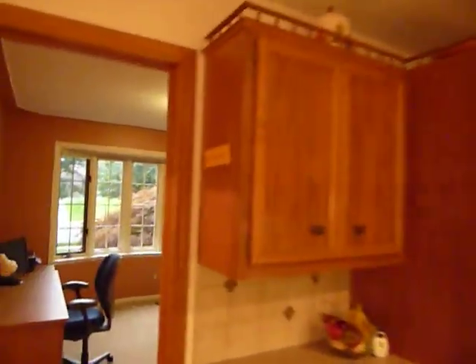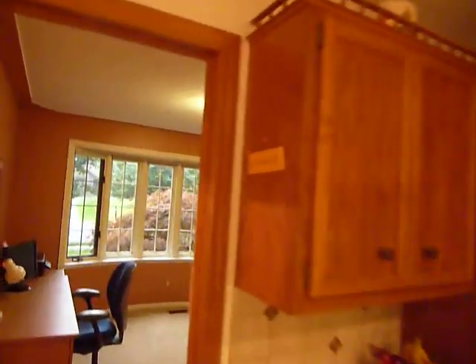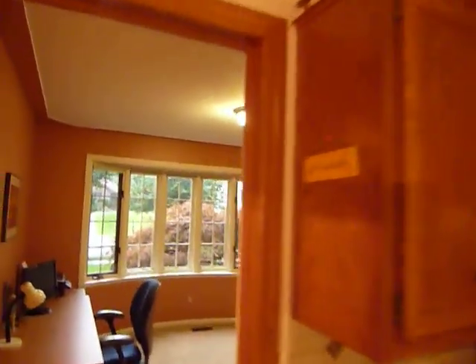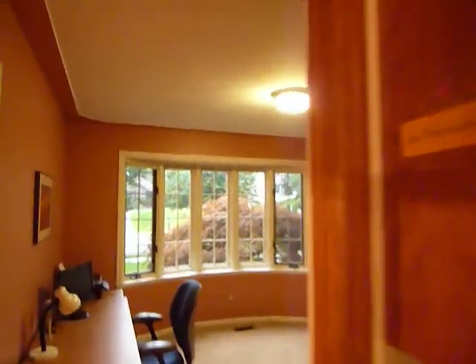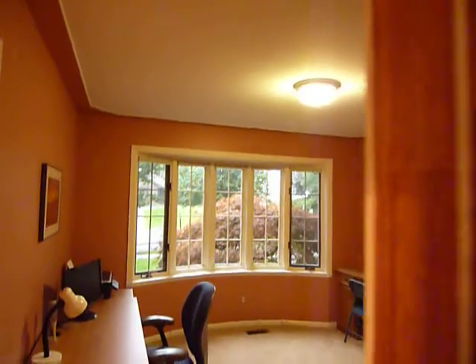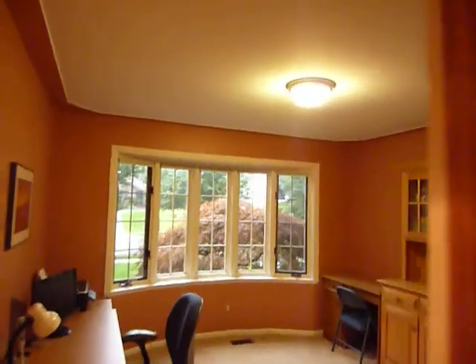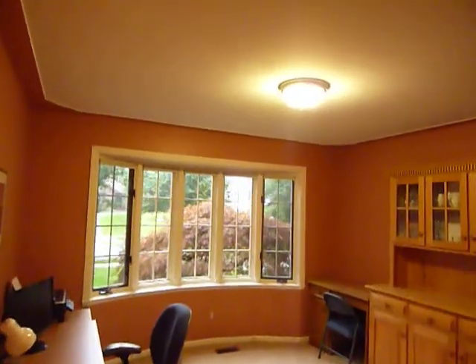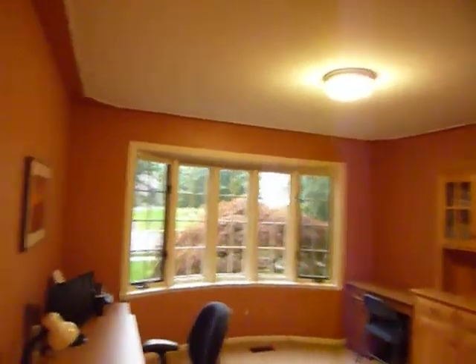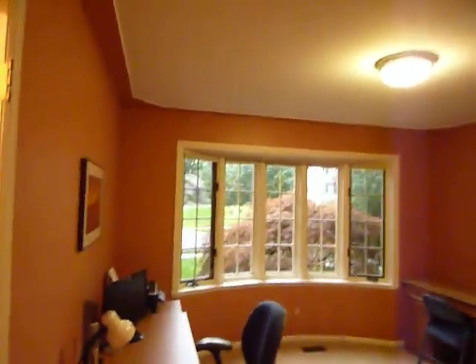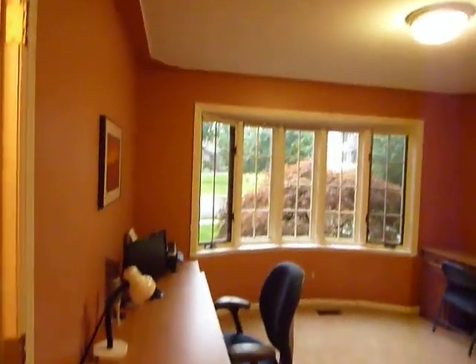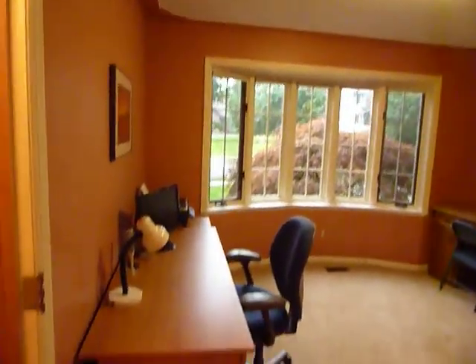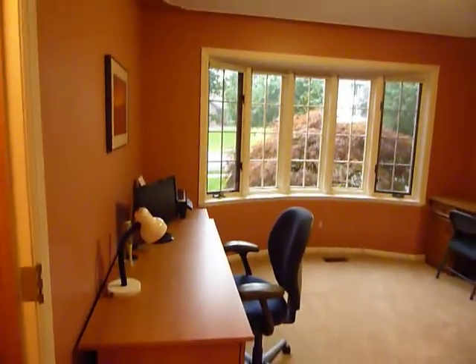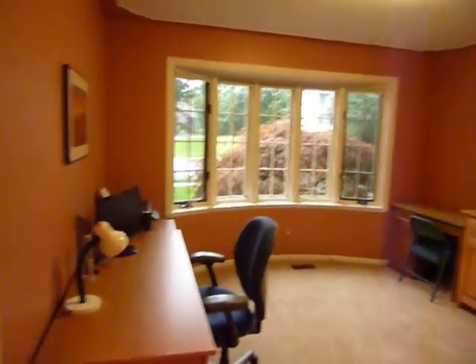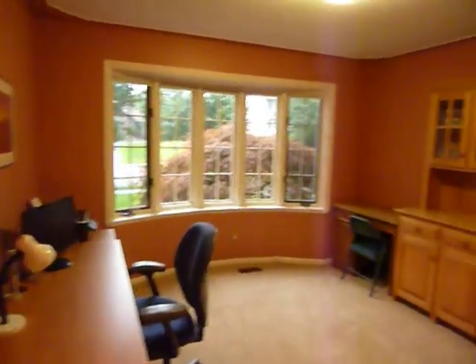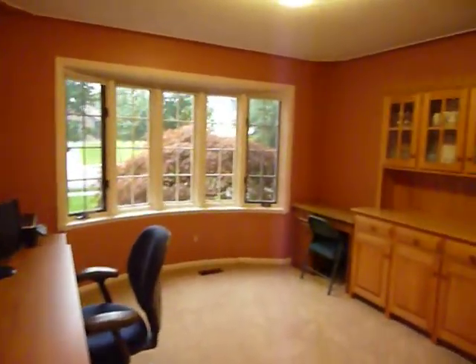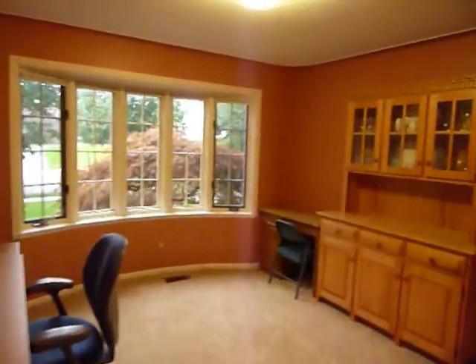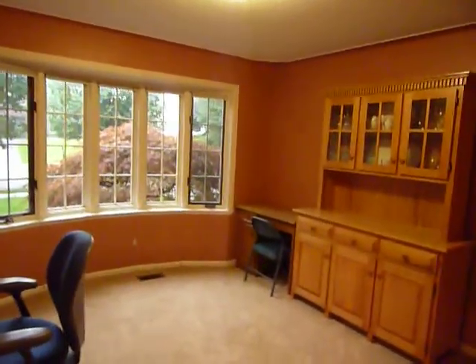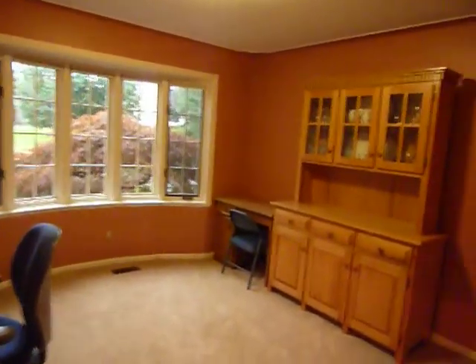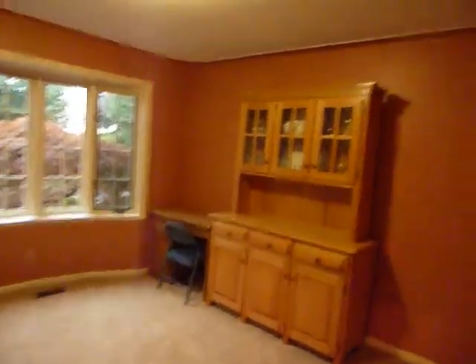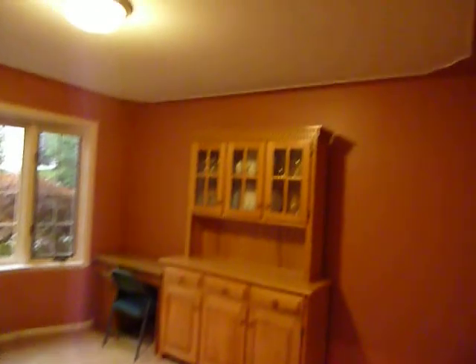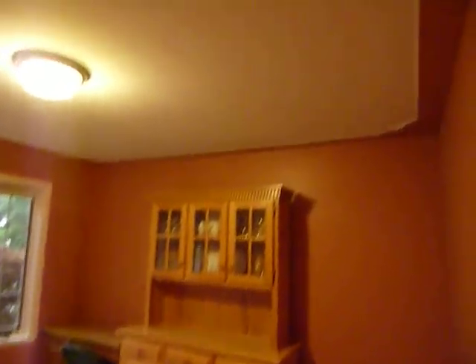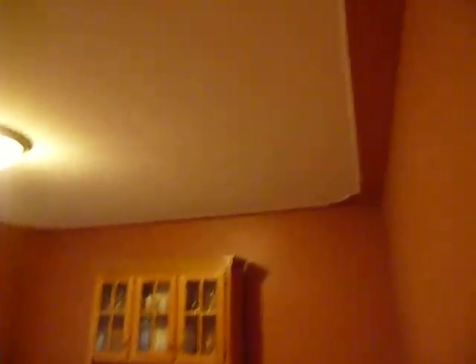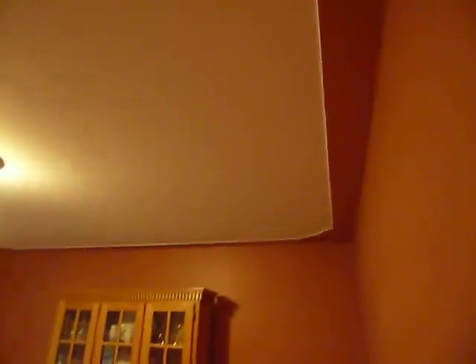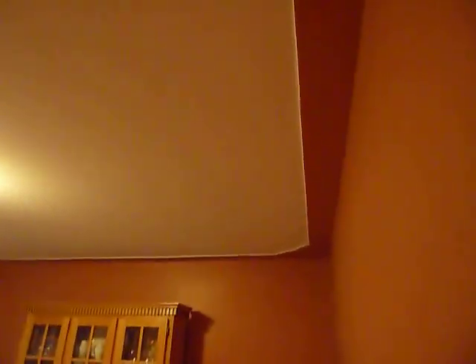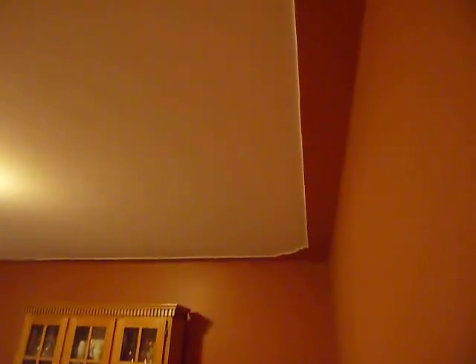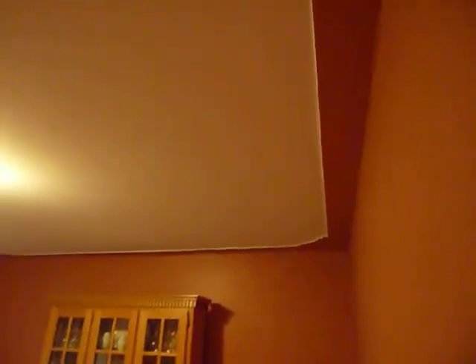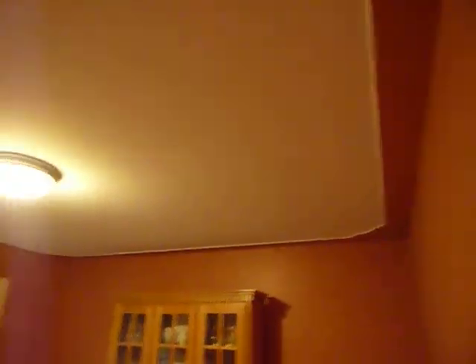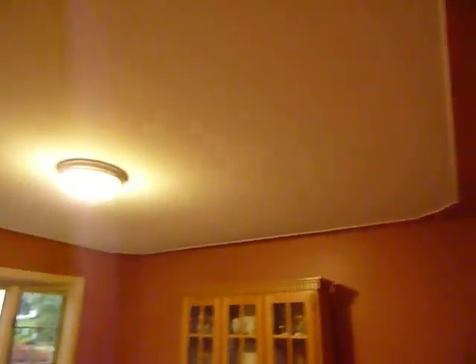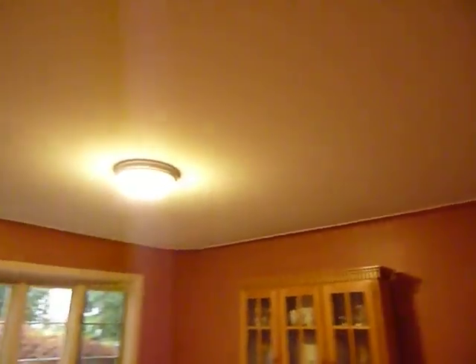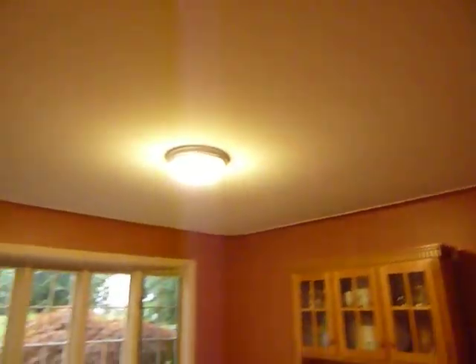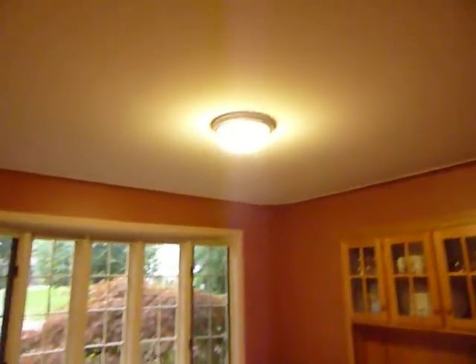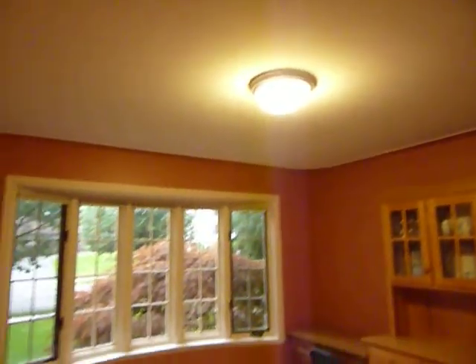Off the kitchen we have a formal dining room, or as they're using it, just an office. Again, the custom detail on the ceiling and bay window.